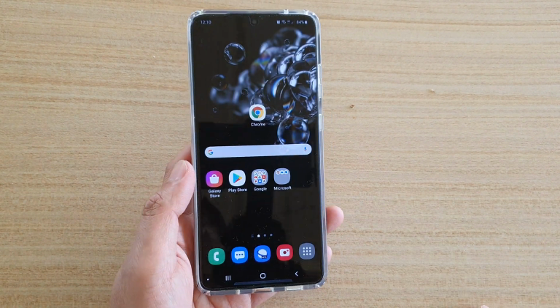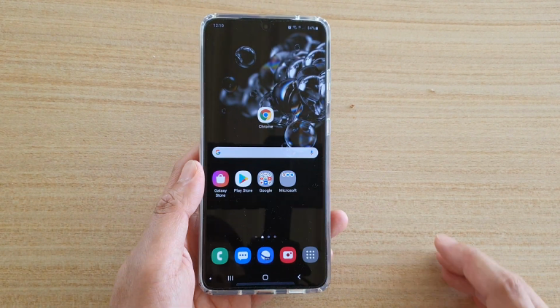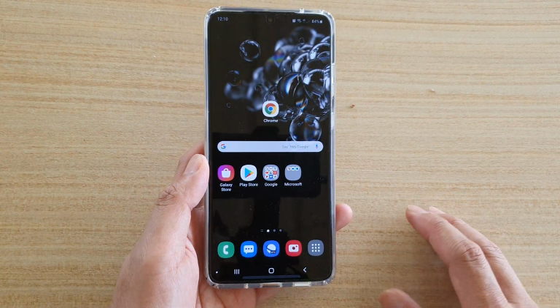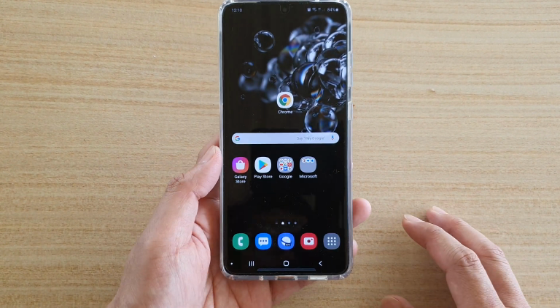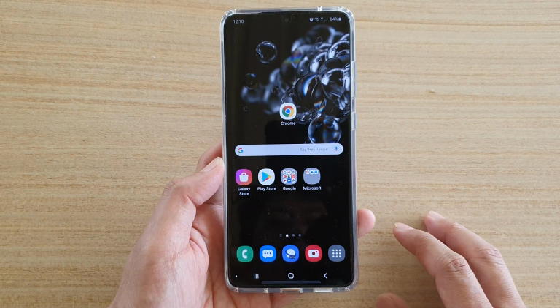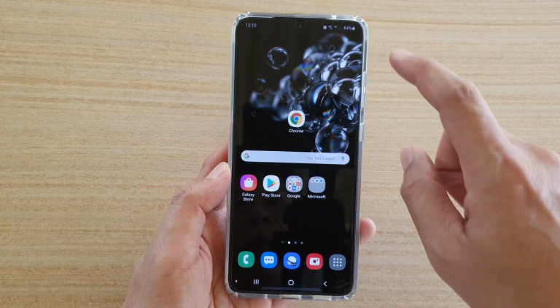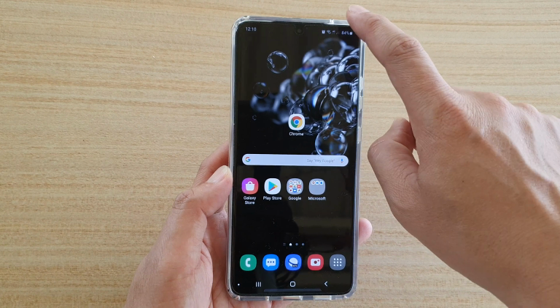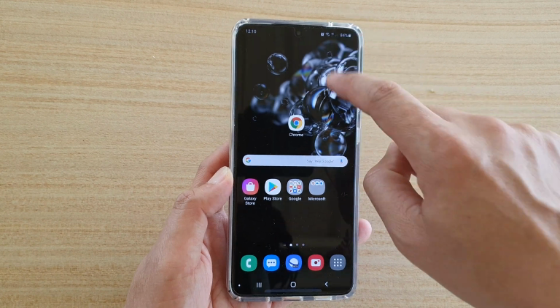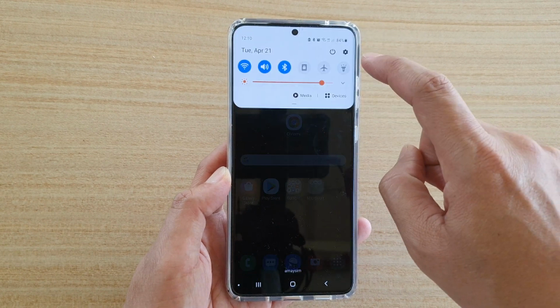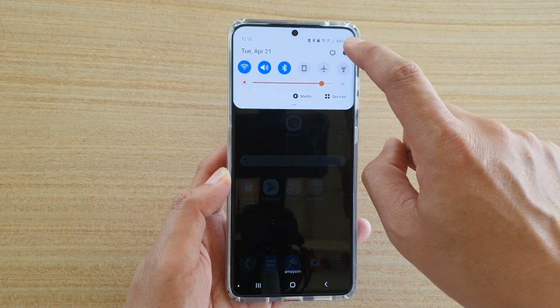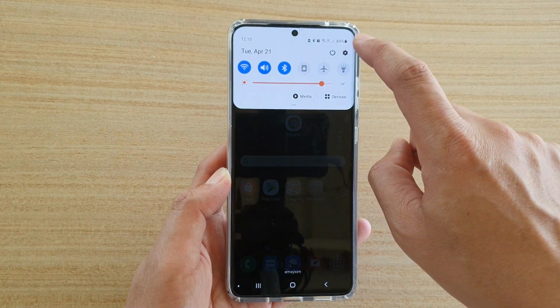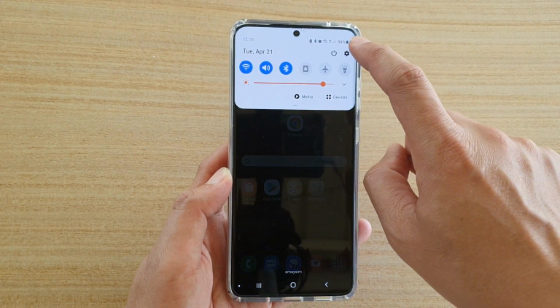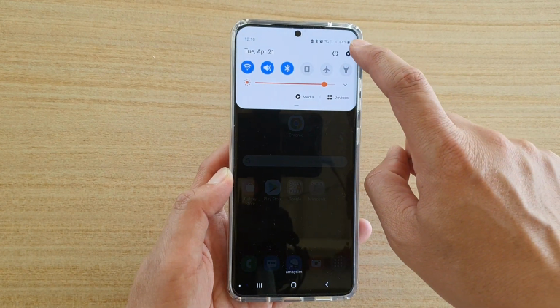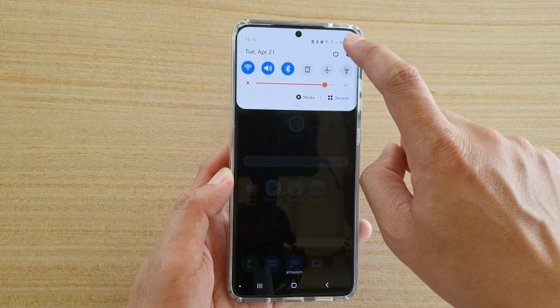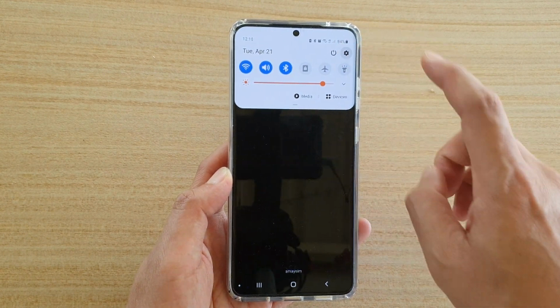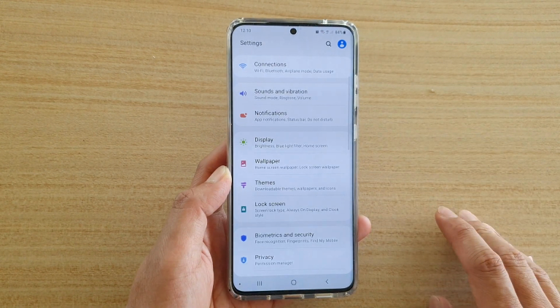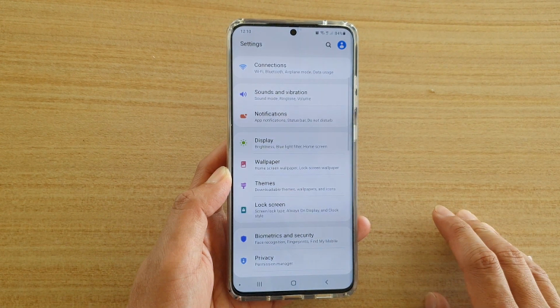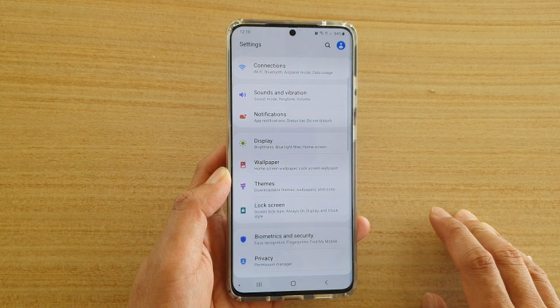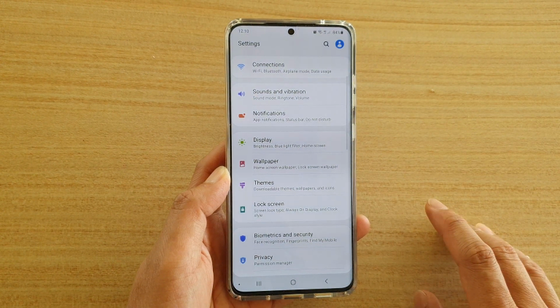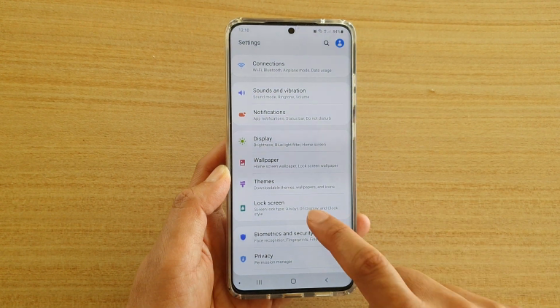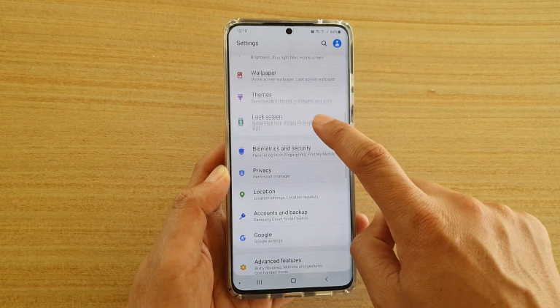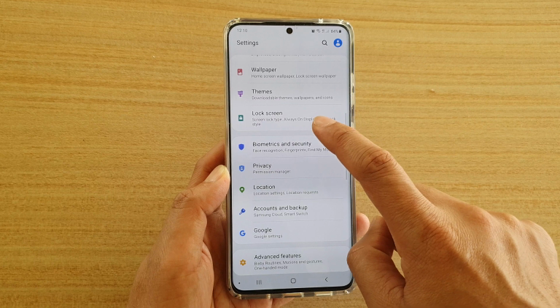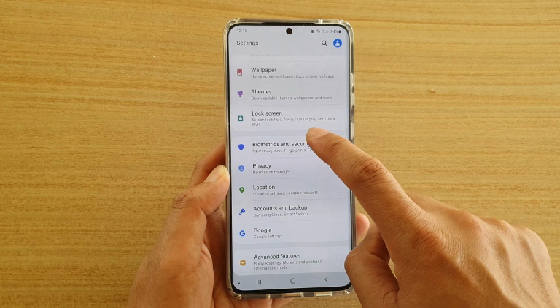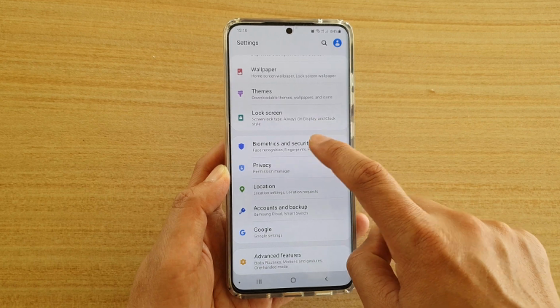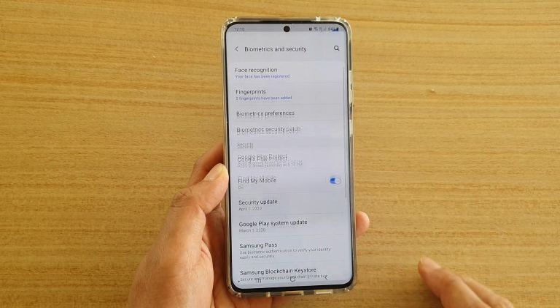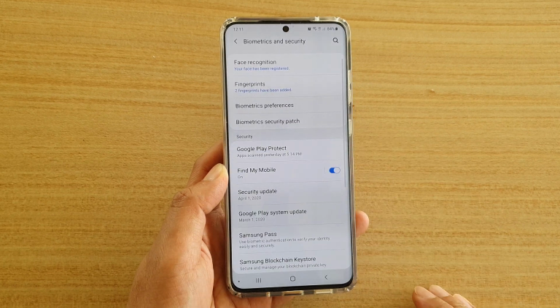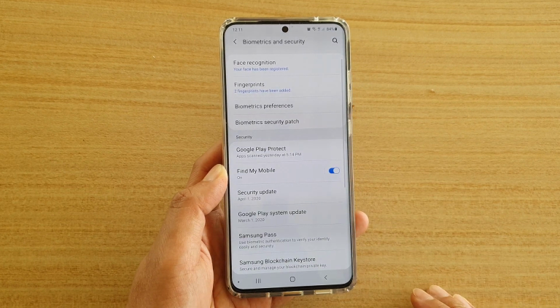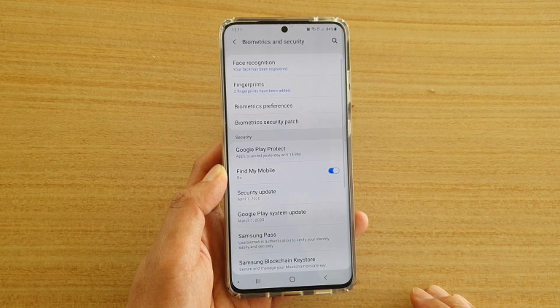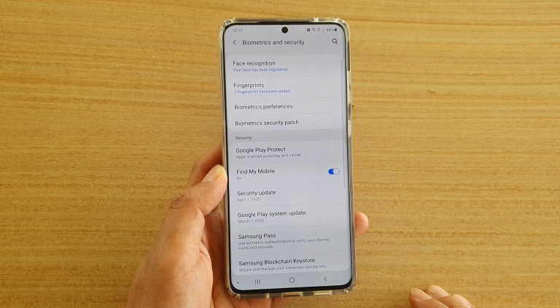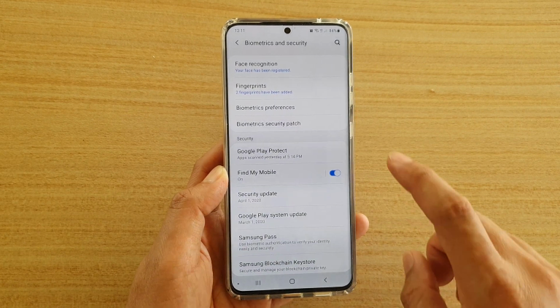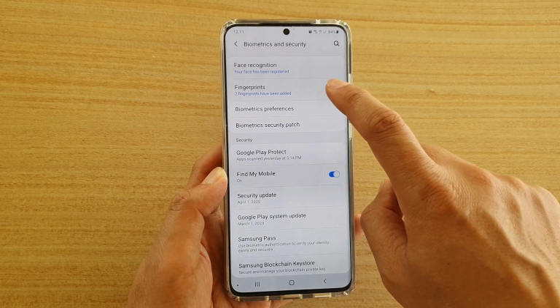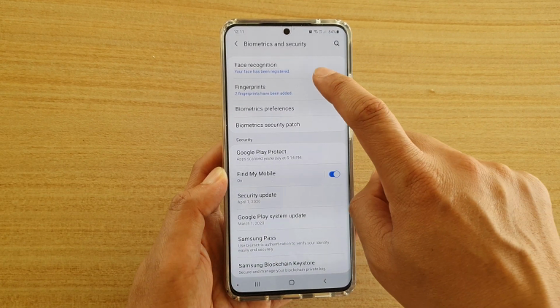First, go back to your home screen and swipe down at the top and tap on the settings icon. Next, tap on Biometrics and Security. Then tap on Fingerprints.